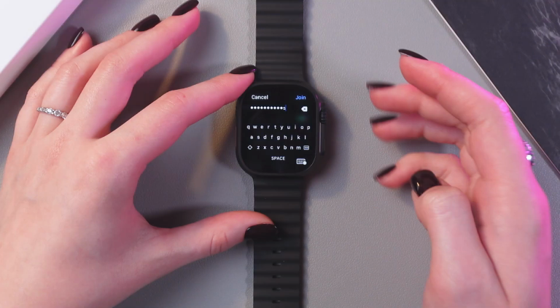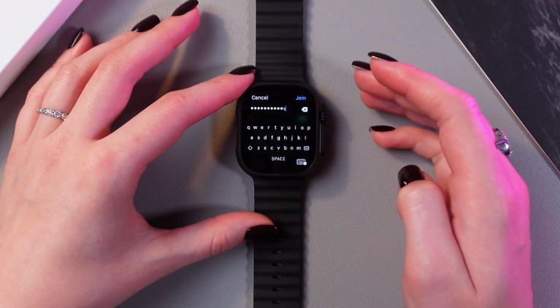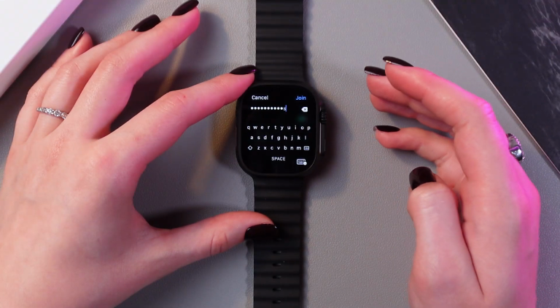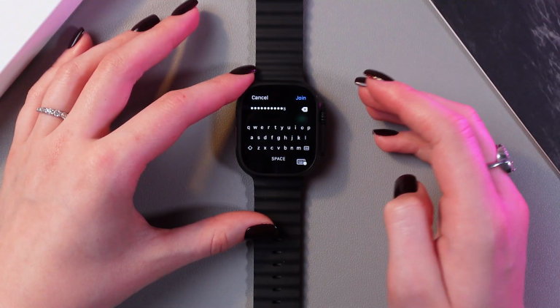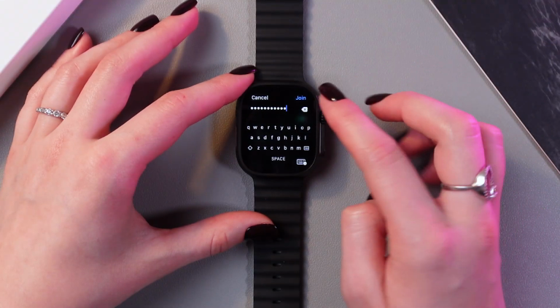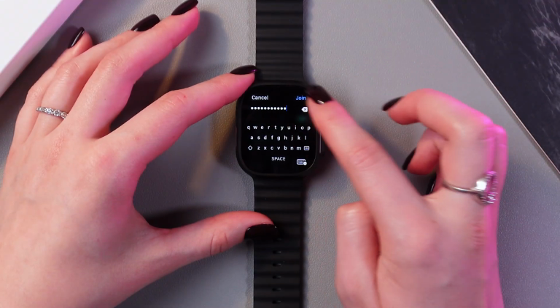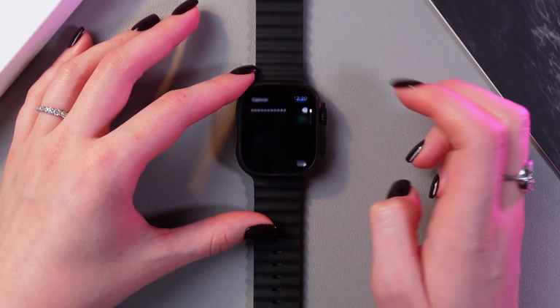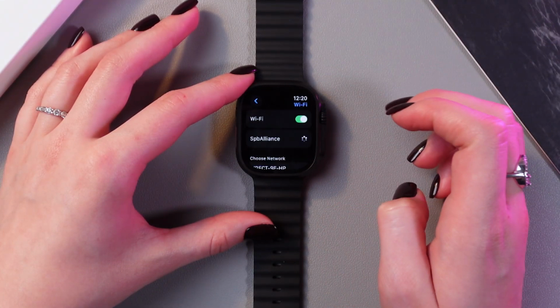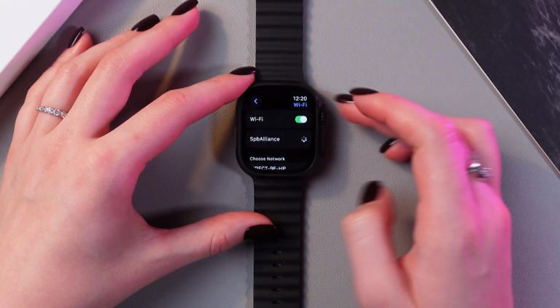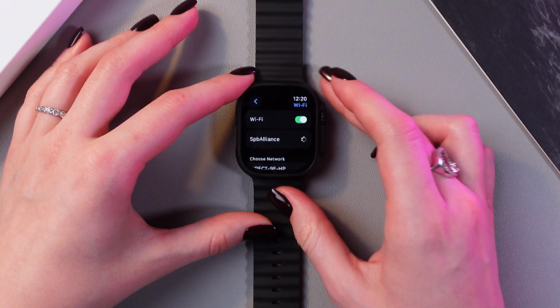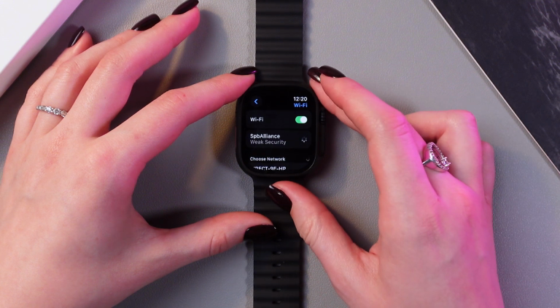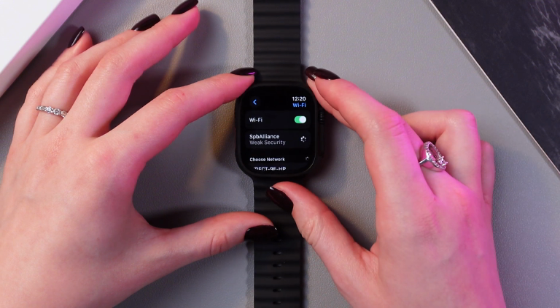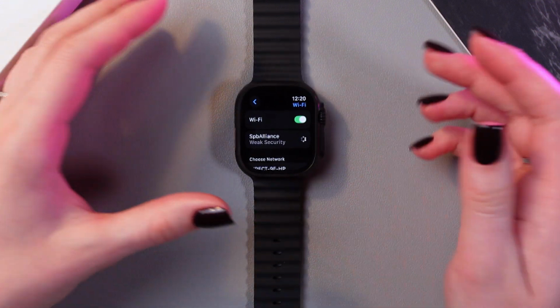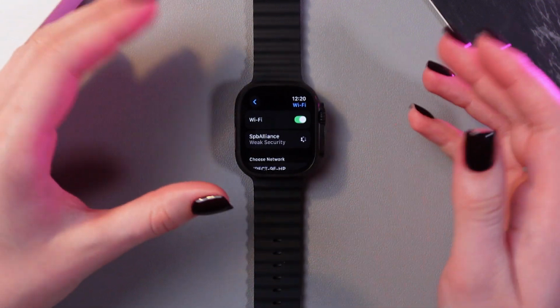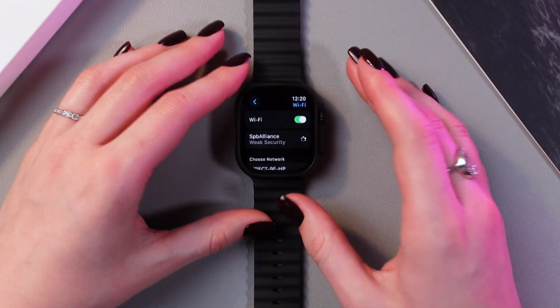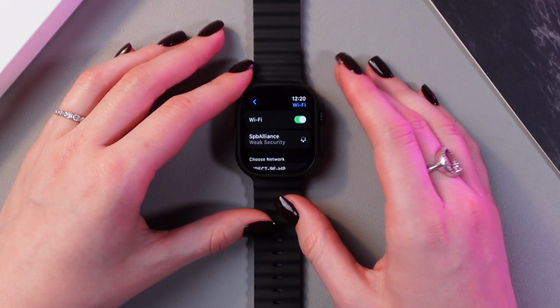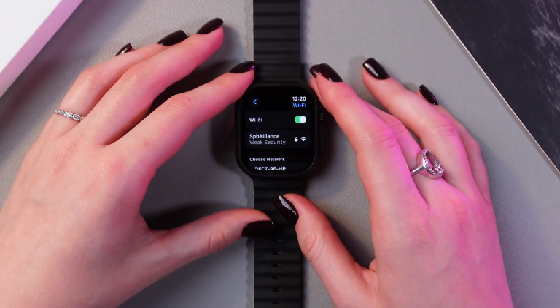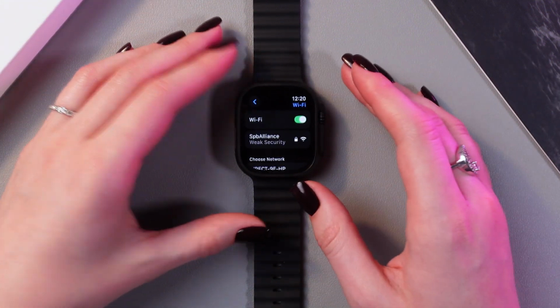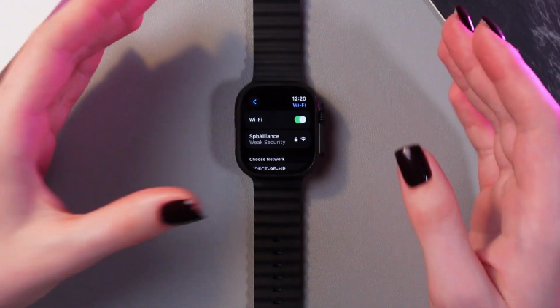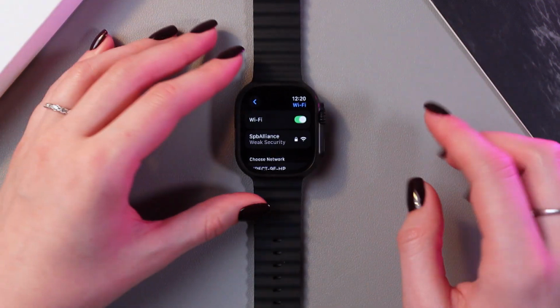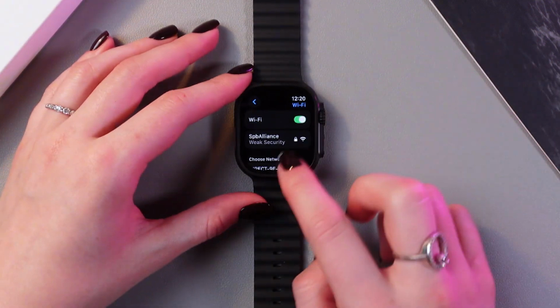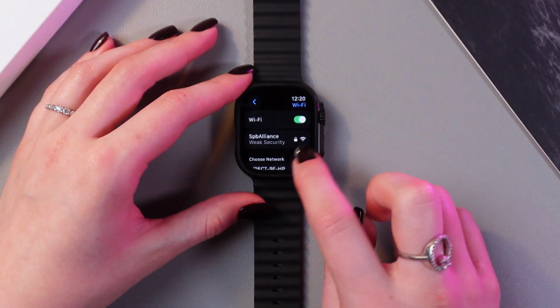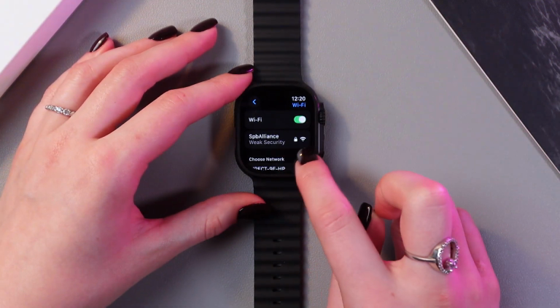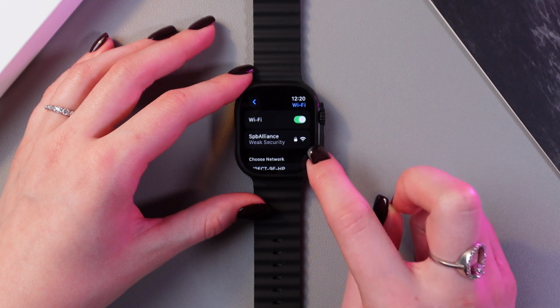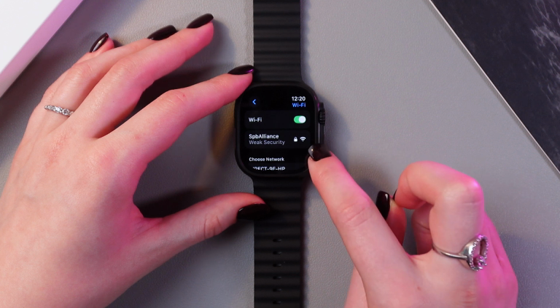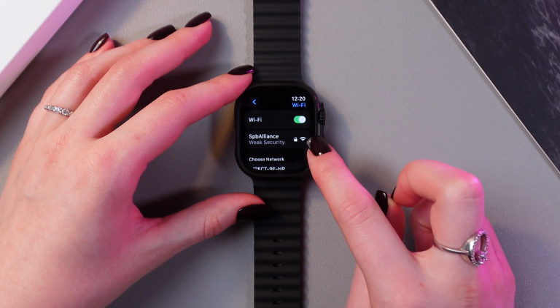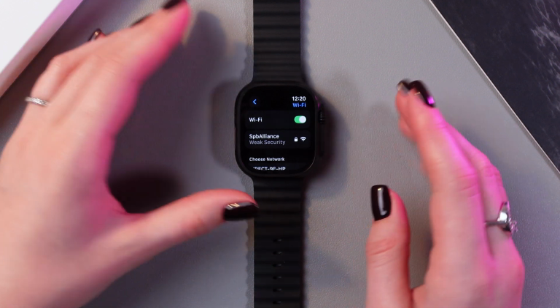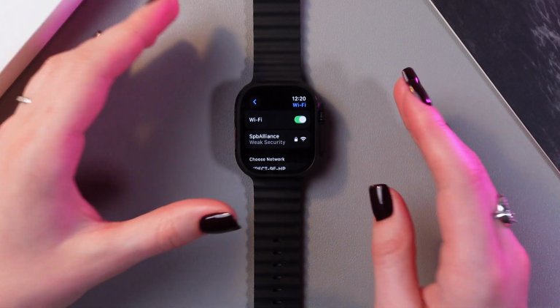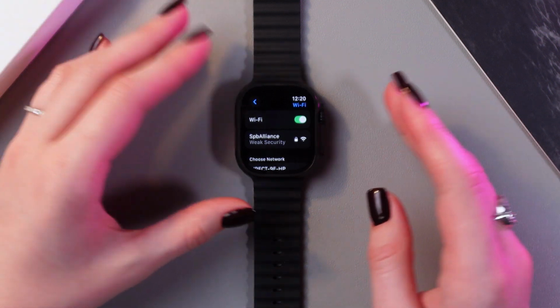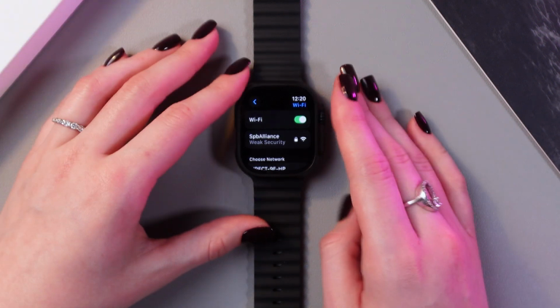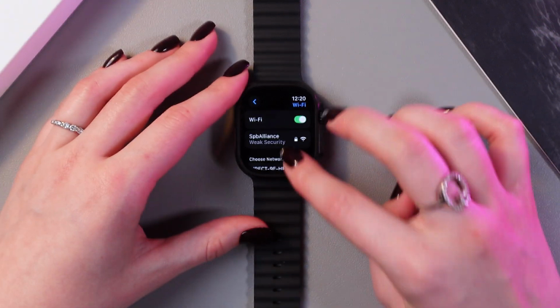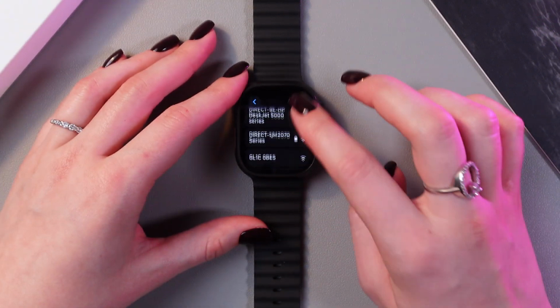After you've entered your password, just click the Join button and after a few seconds you will be joined to Wi-Fi. And now we are connected — you can see the lock icon and Wi-Fi icon, which means we are connected to Wi-Fi.